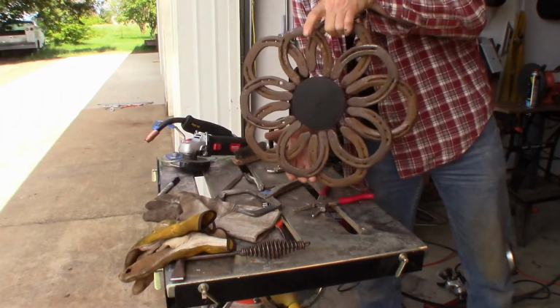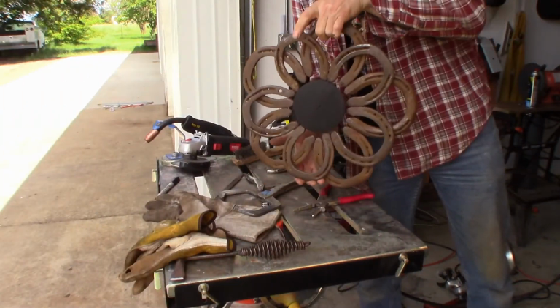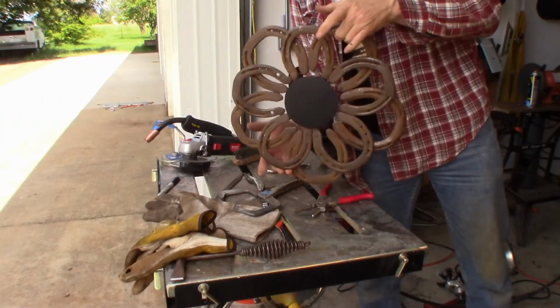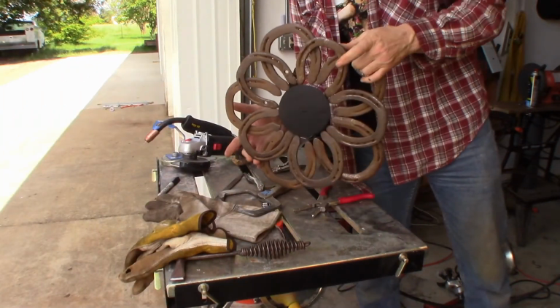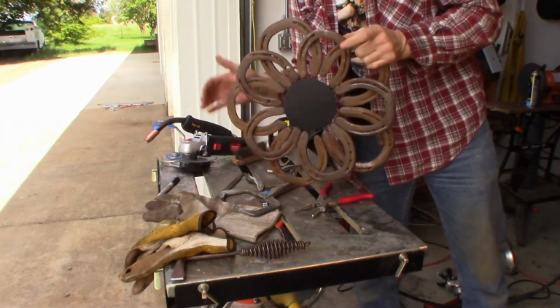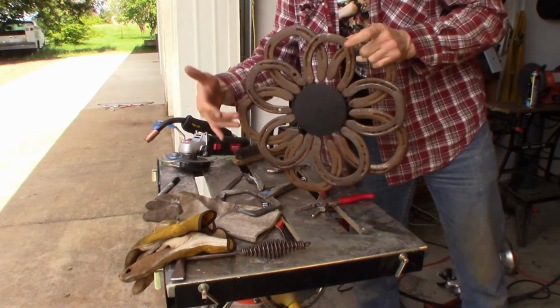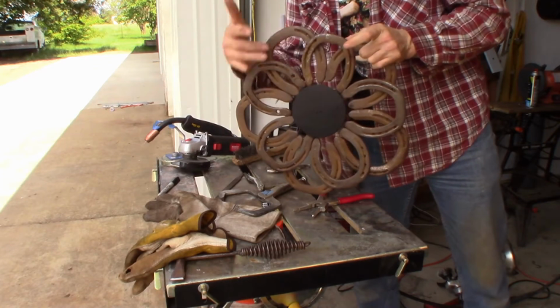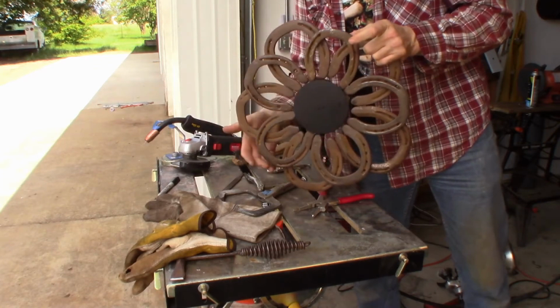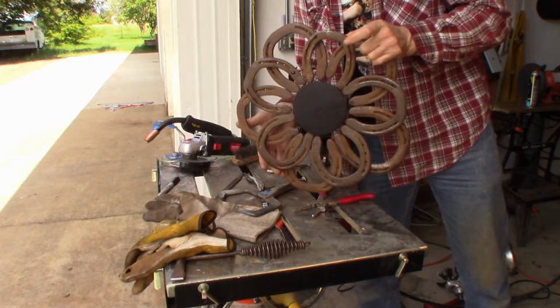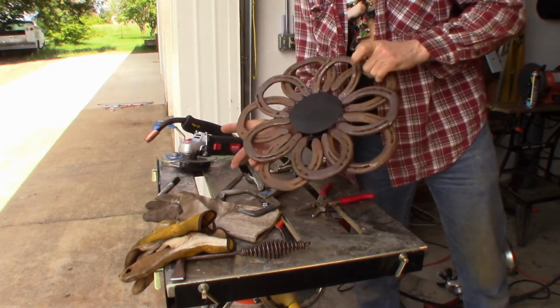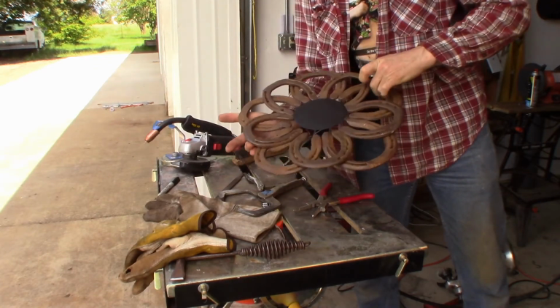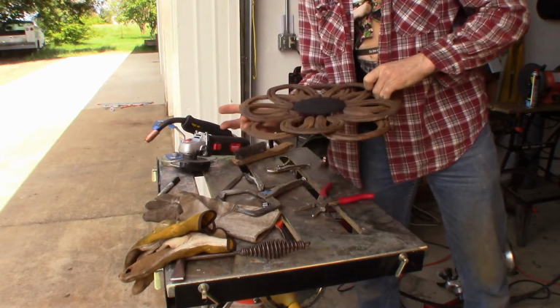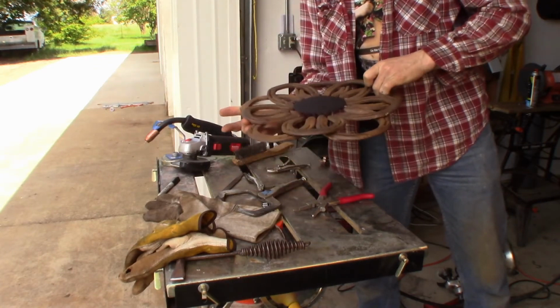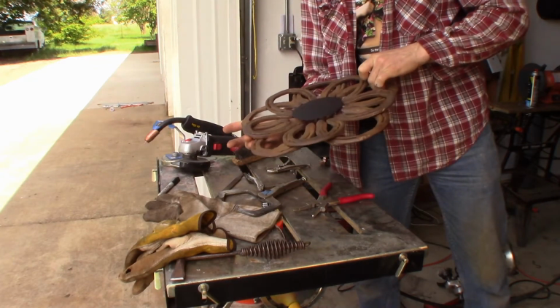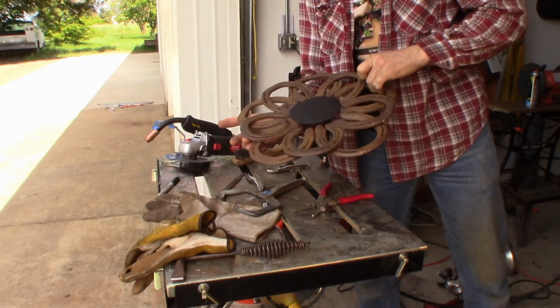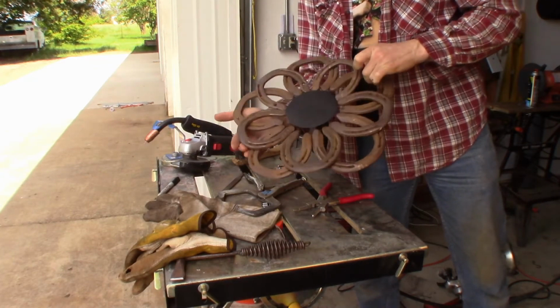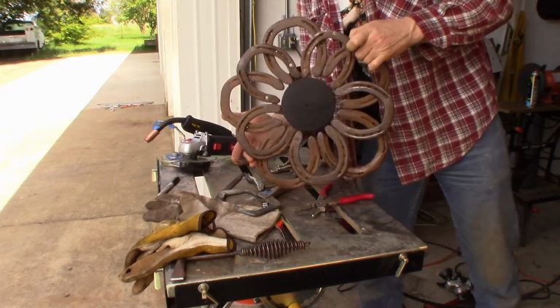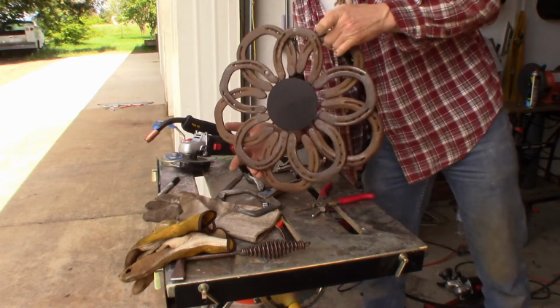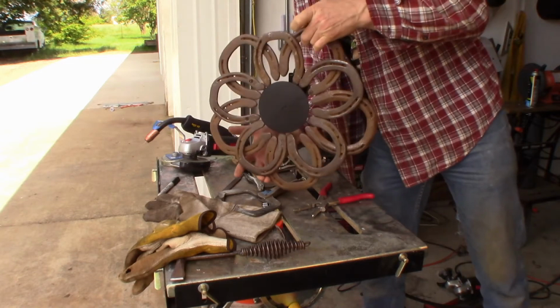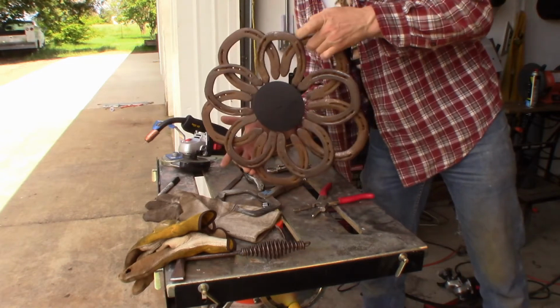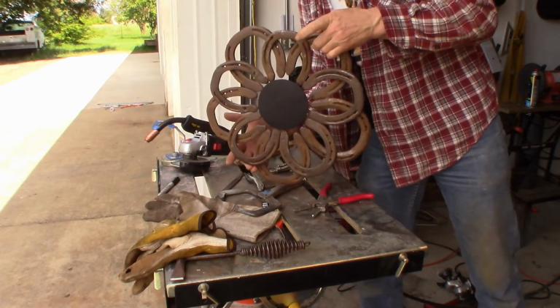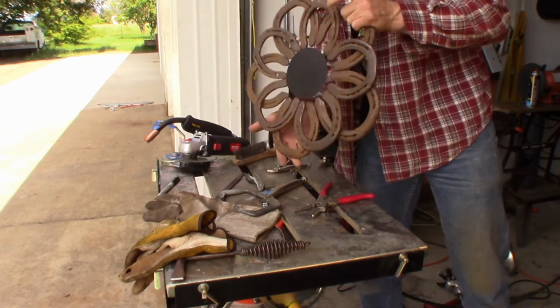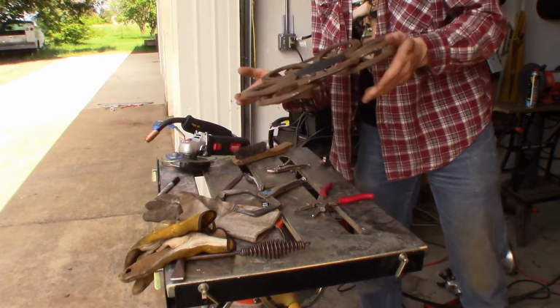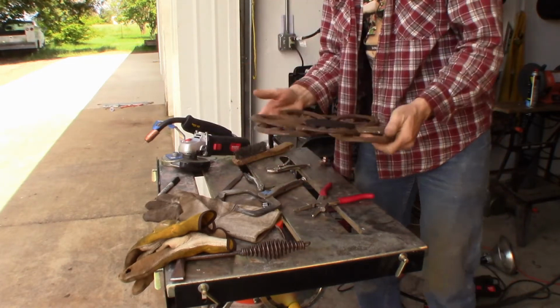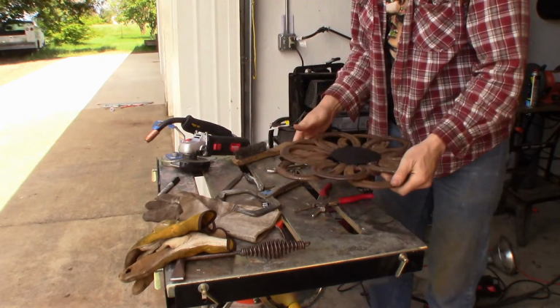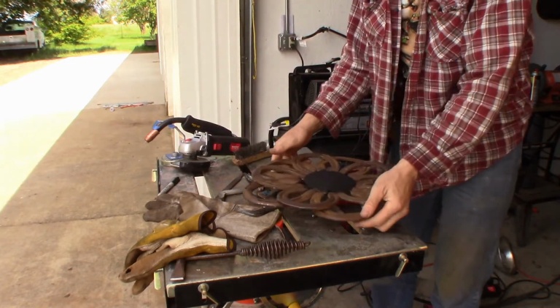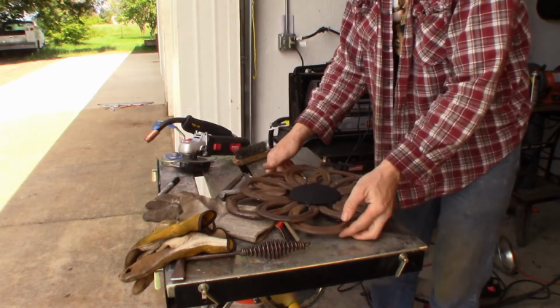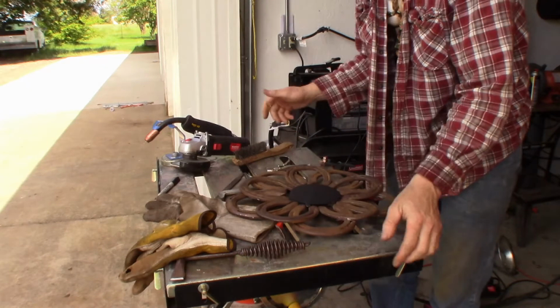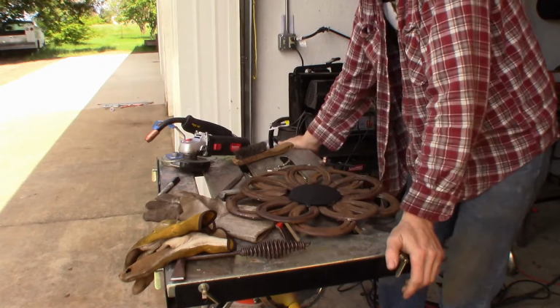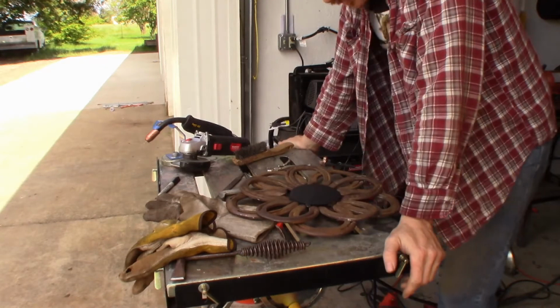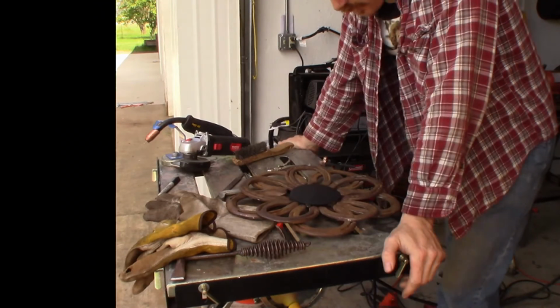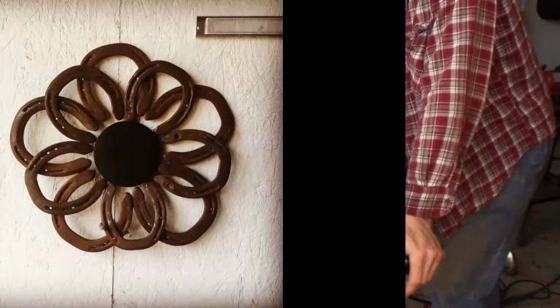It needs clear coat now, but that's basically what we've got today. I know I didn't talk much during this one.